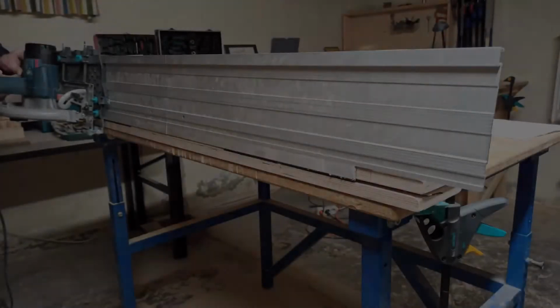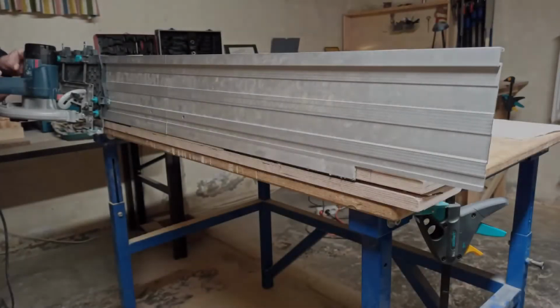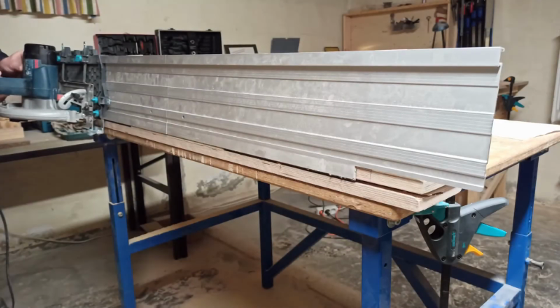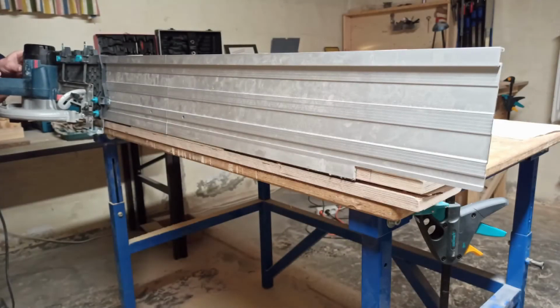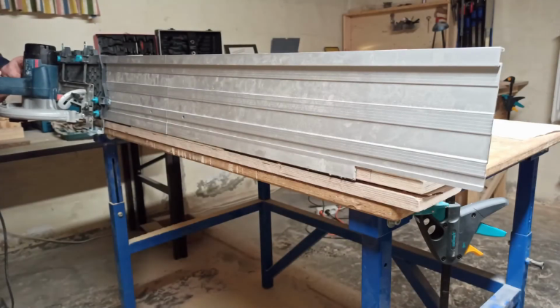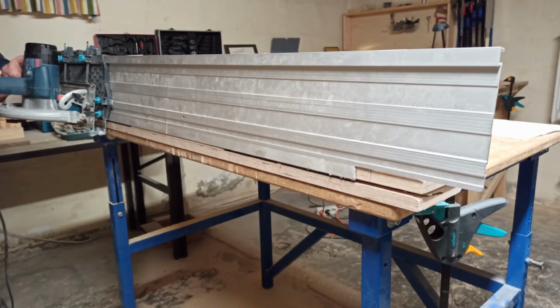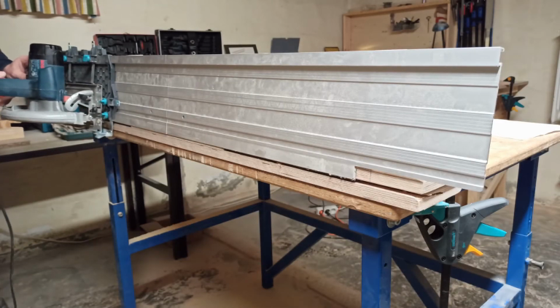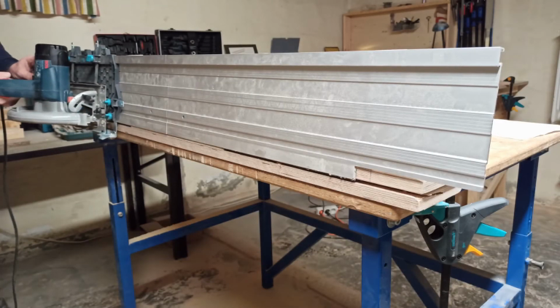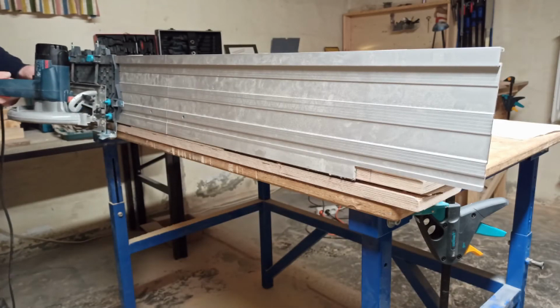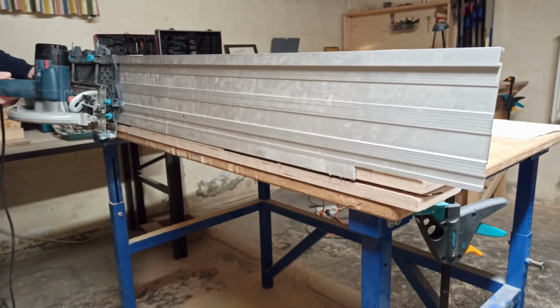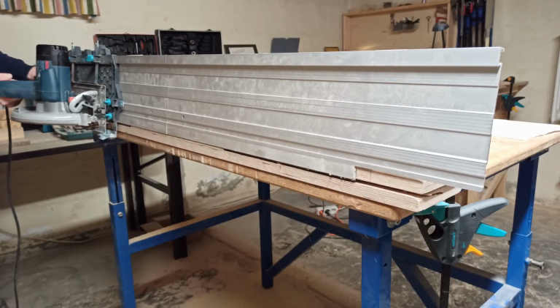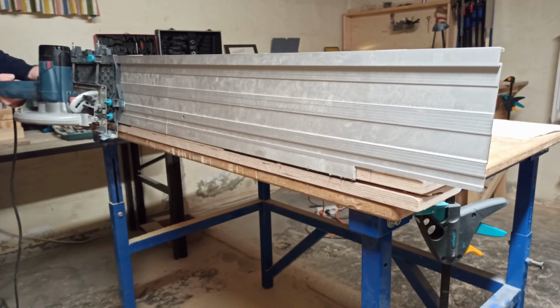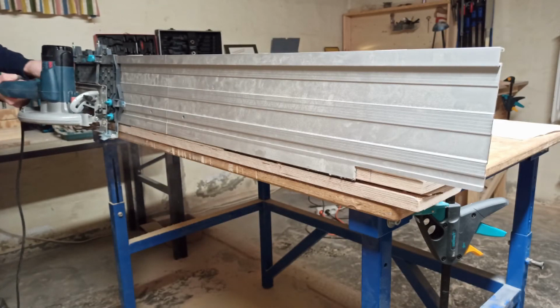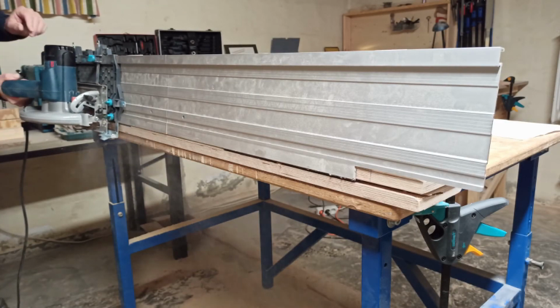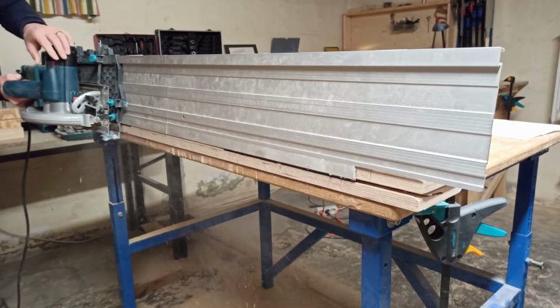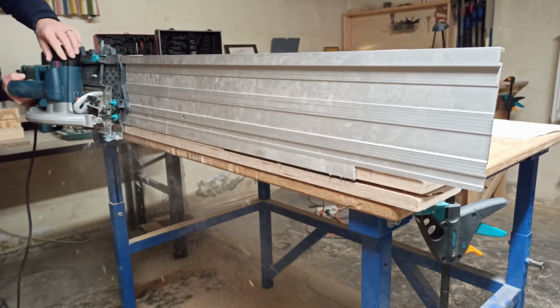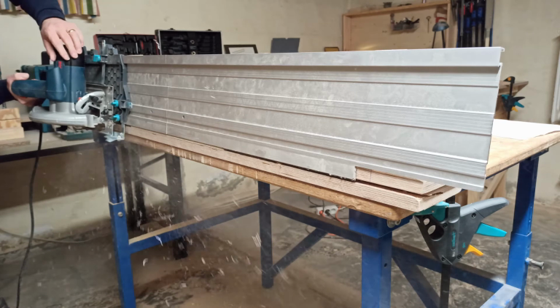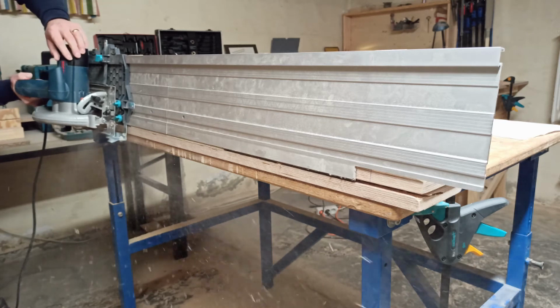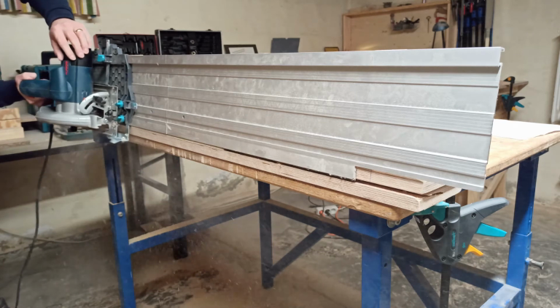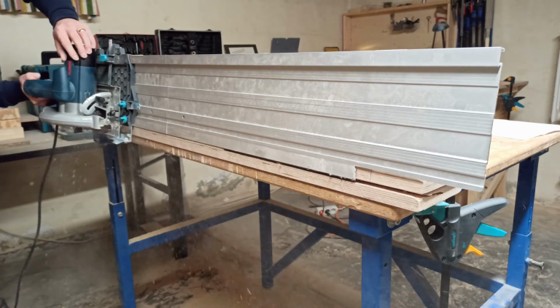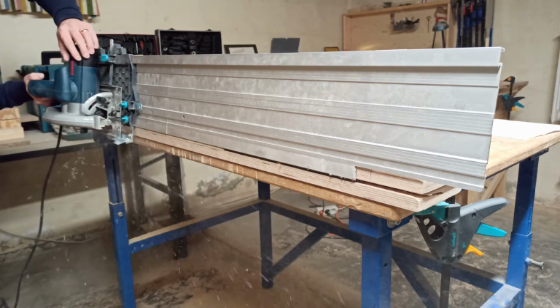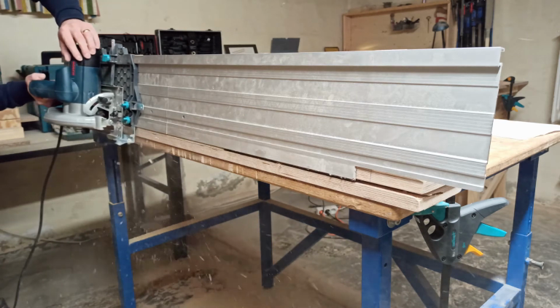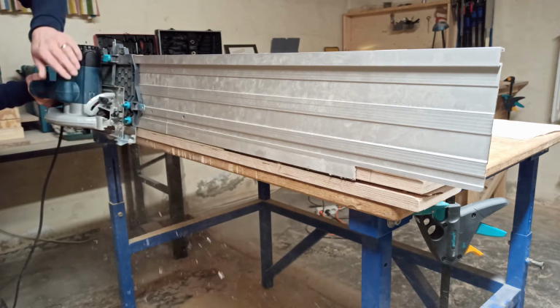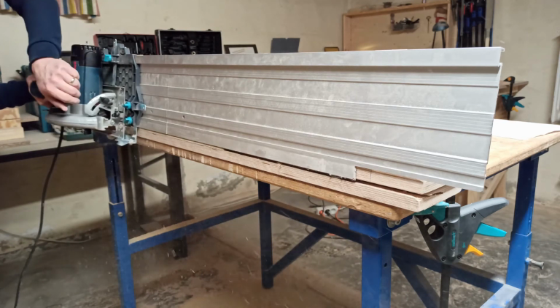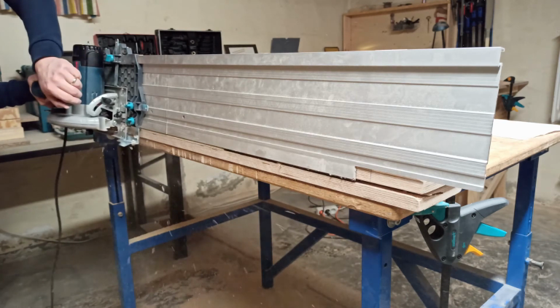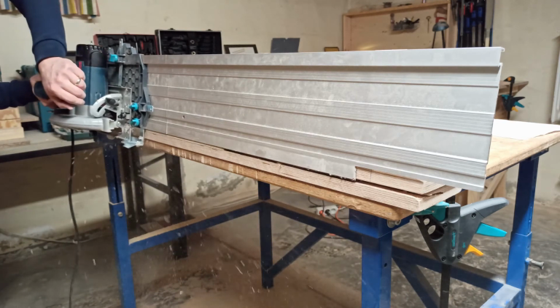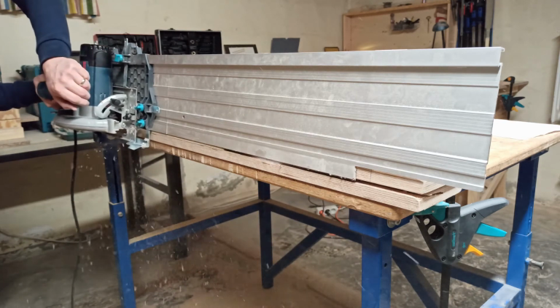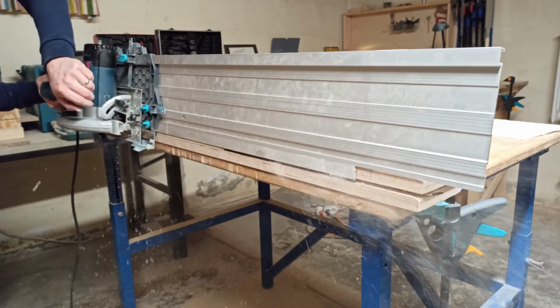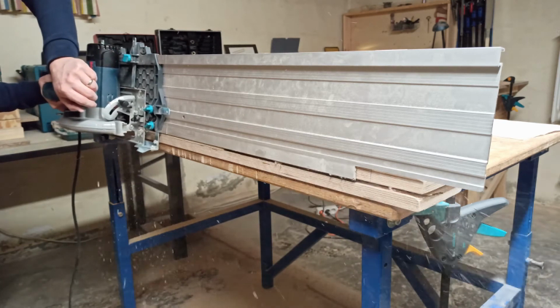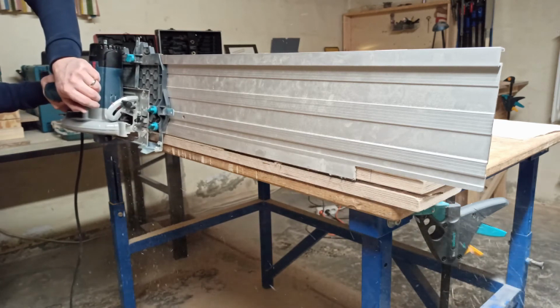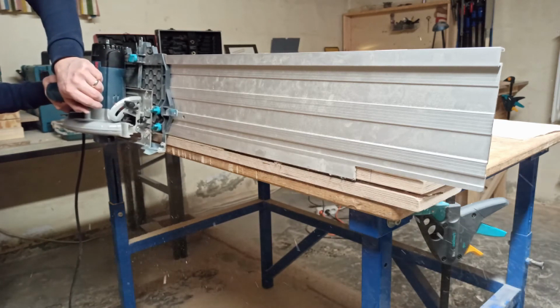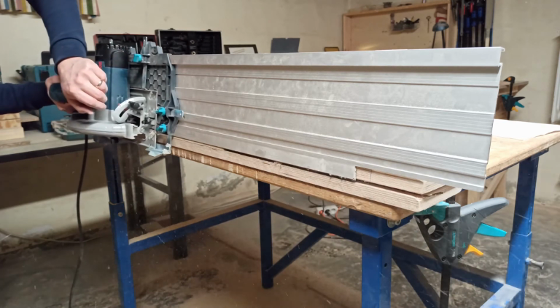And here is the cutting process again. I hope you enjoyed this video. If you have questions, put them in the comments below. Goodbye!